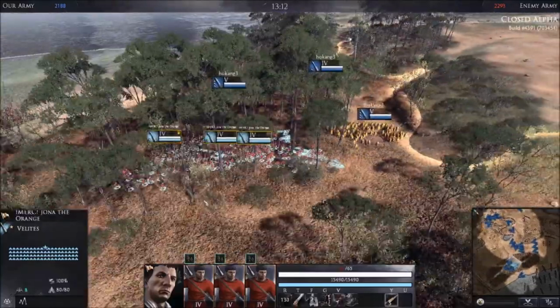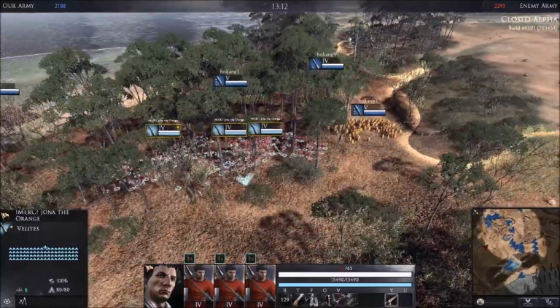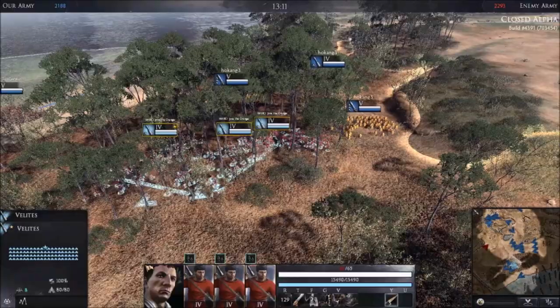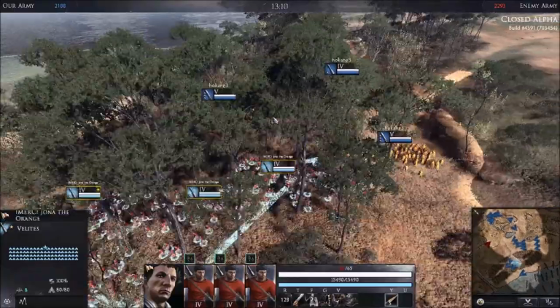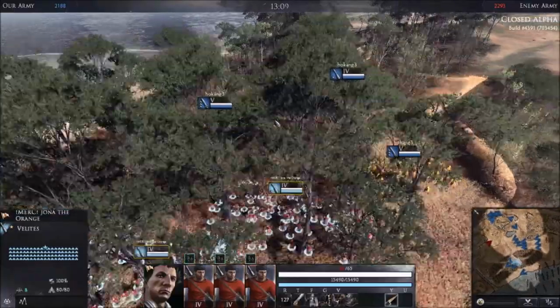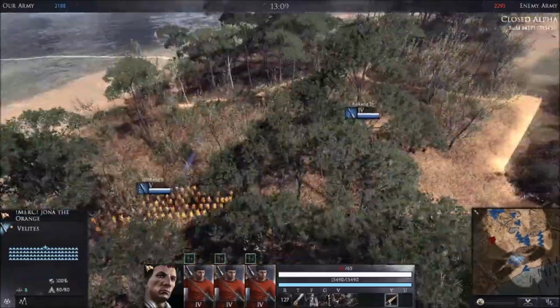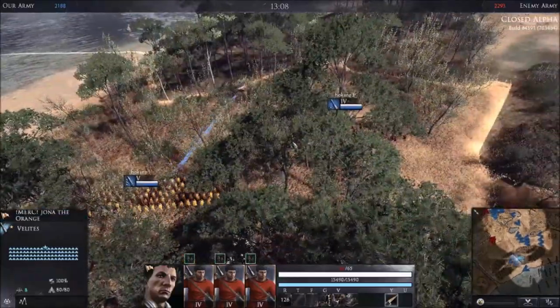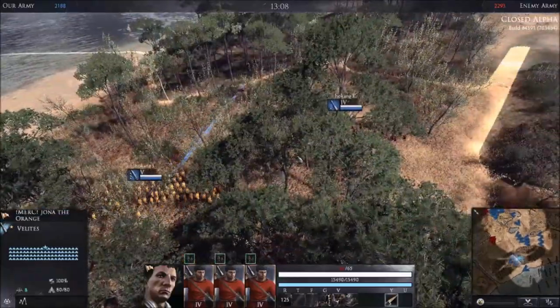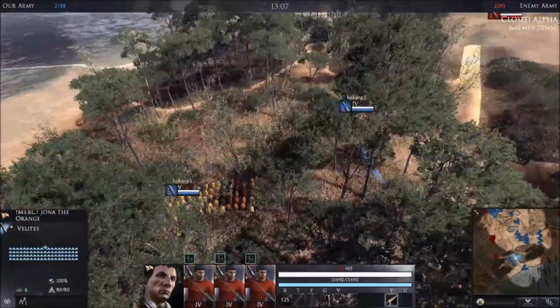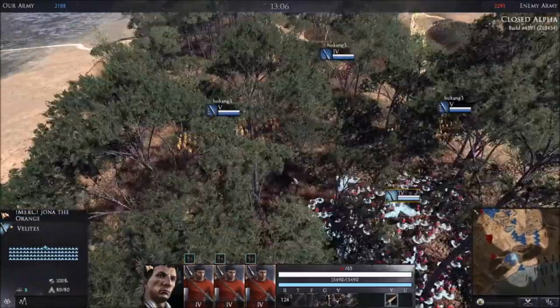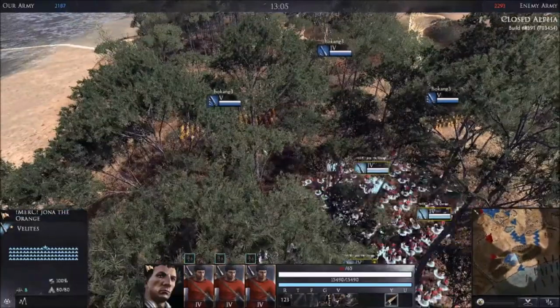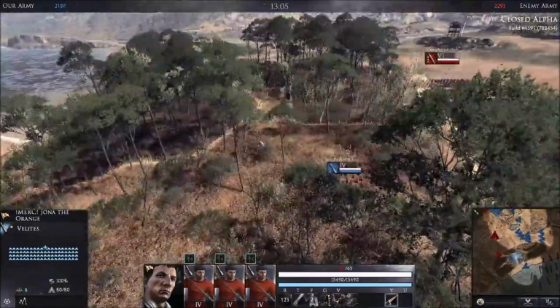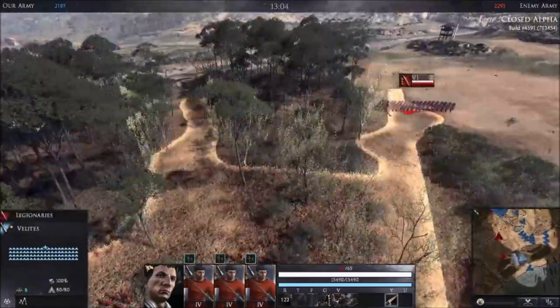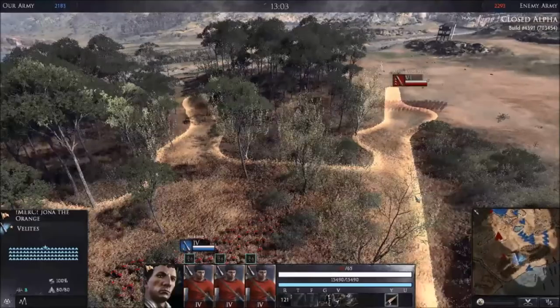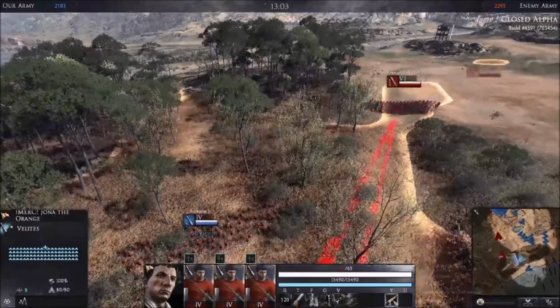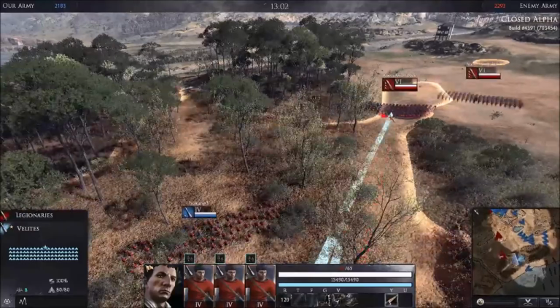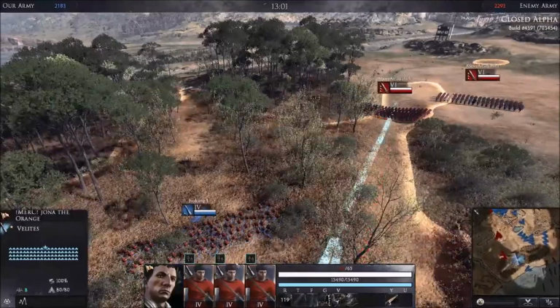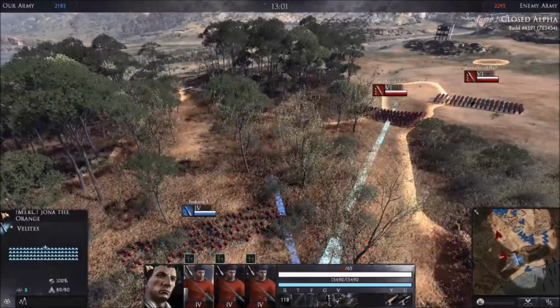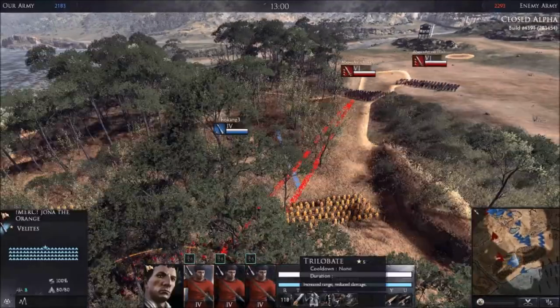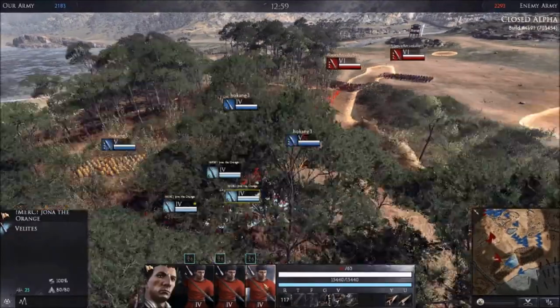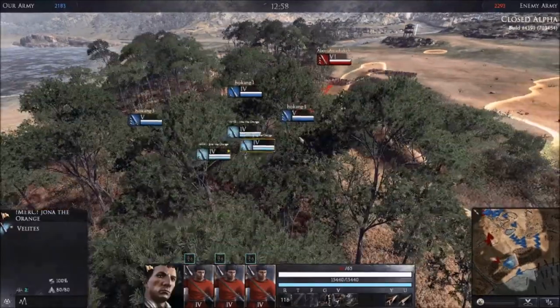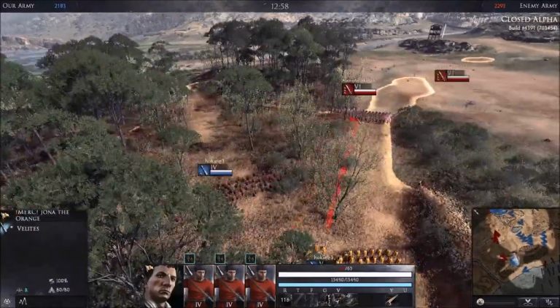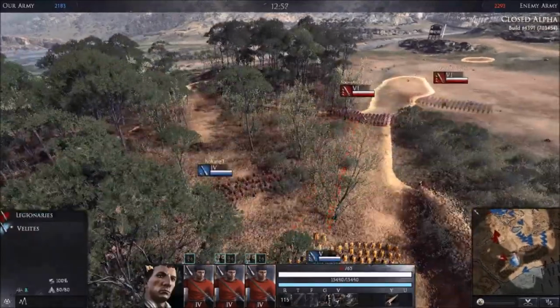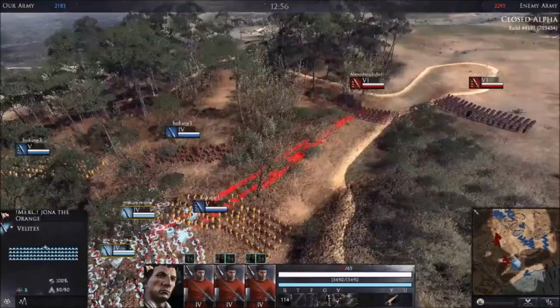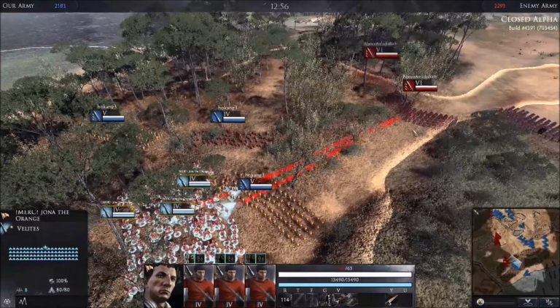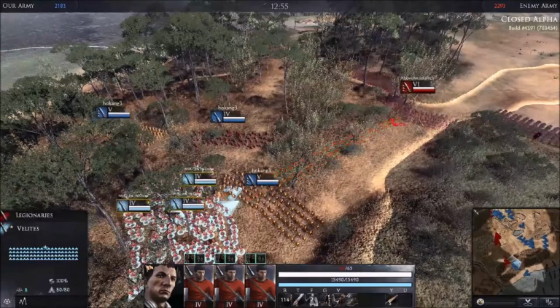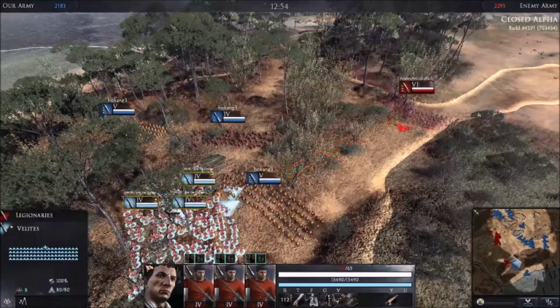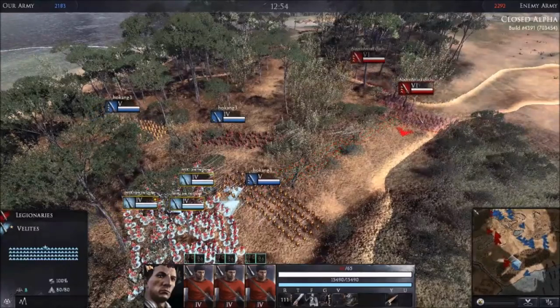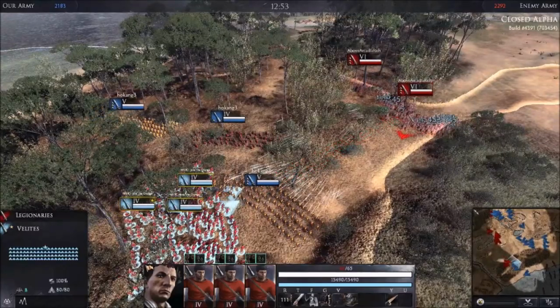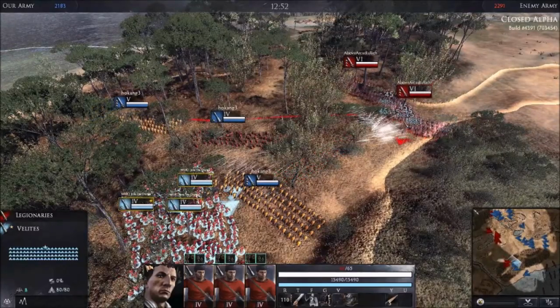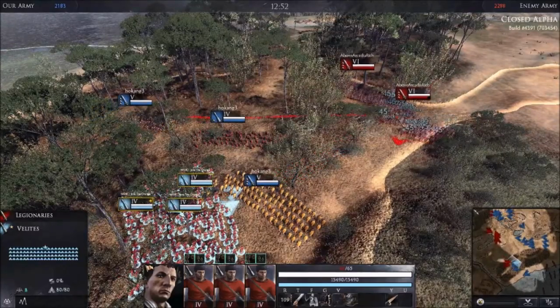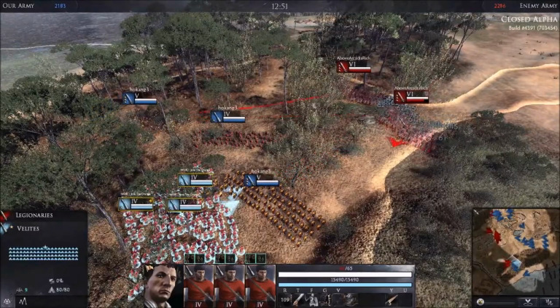Their strengths are: they have ranged attacks which enables them to do damage in moderate safety. They come in either light or medium infantry so you can move fast across the battlefield. They also hit like a truck and have slightly more survivability compared to other ranged units.